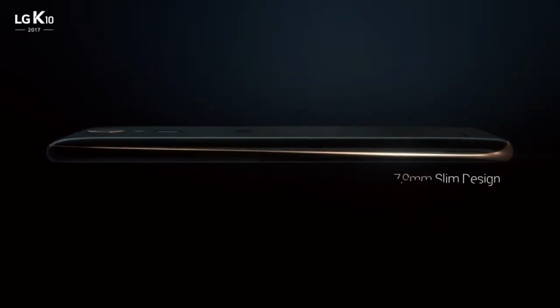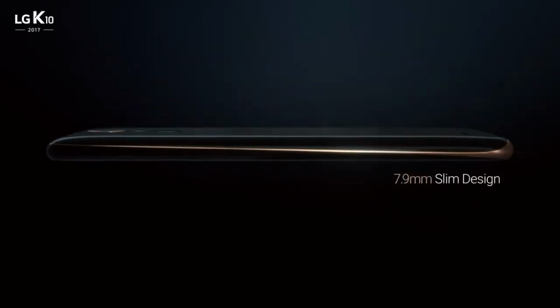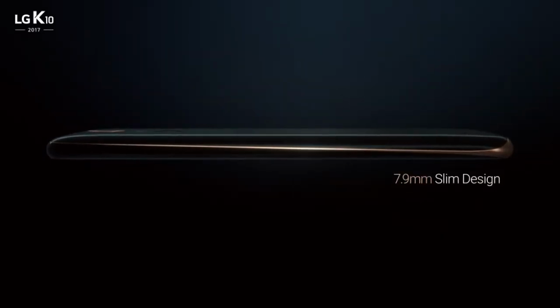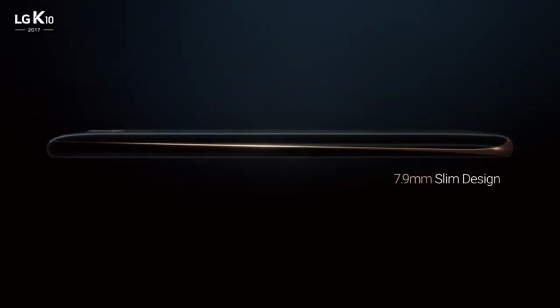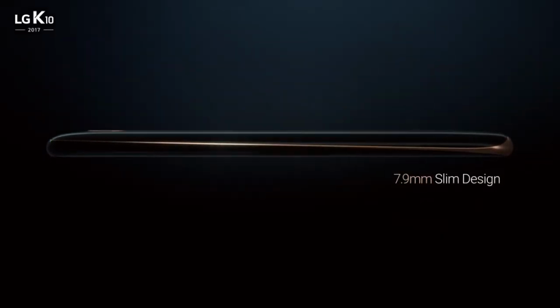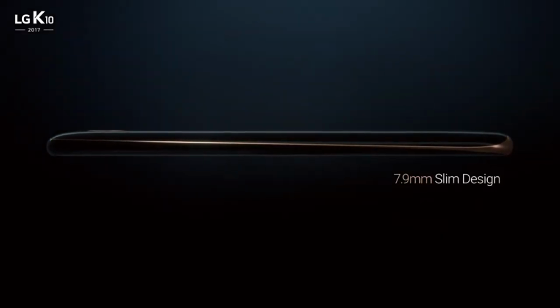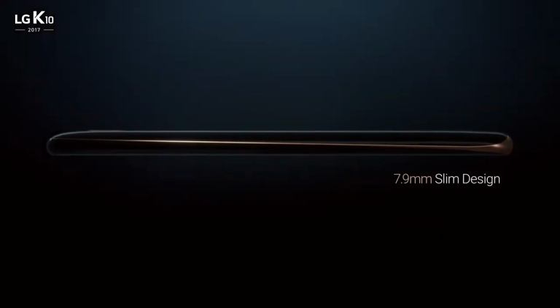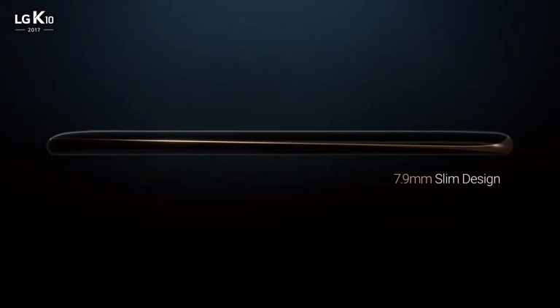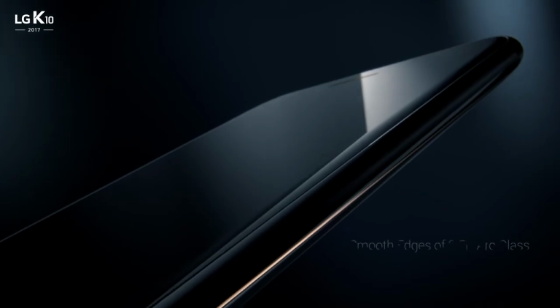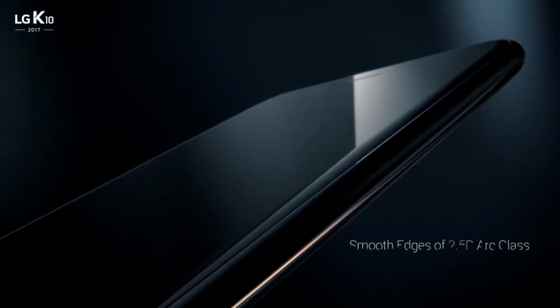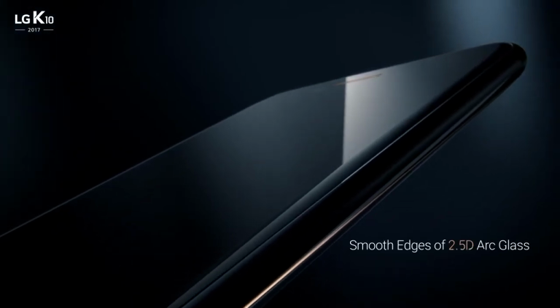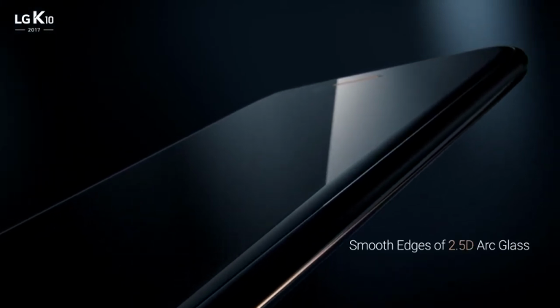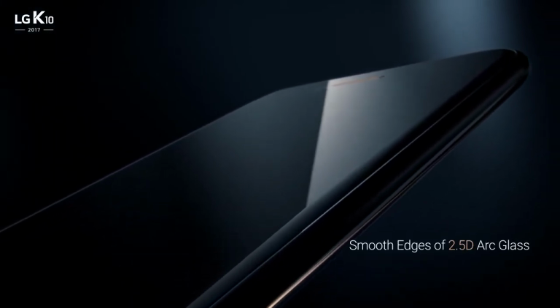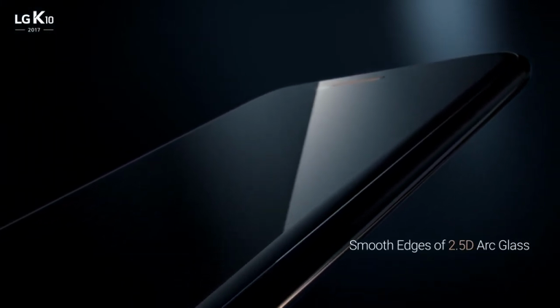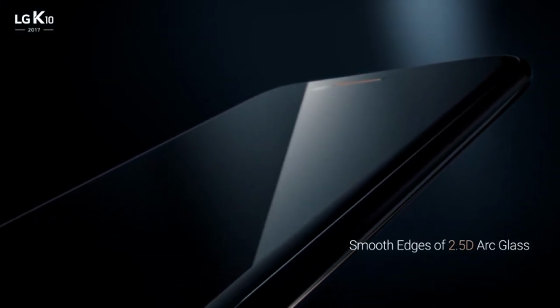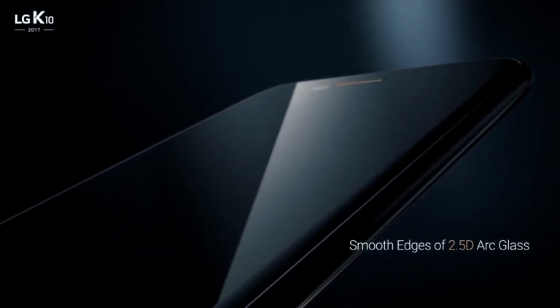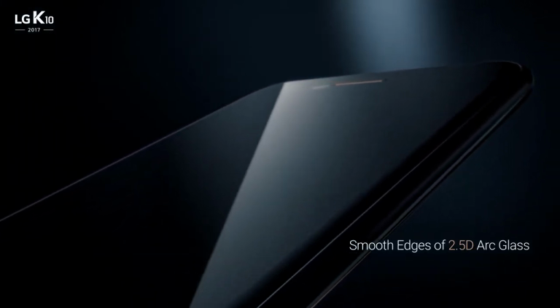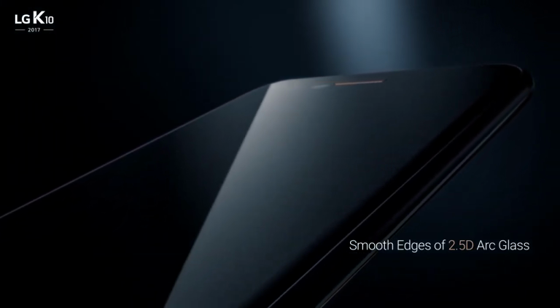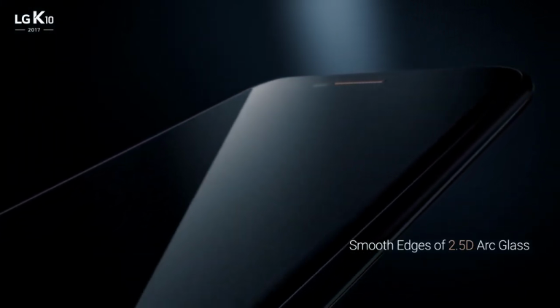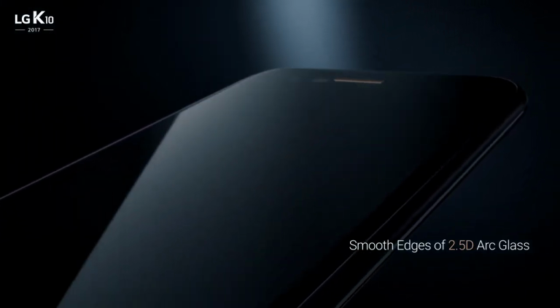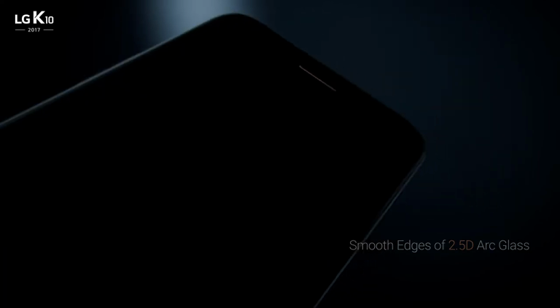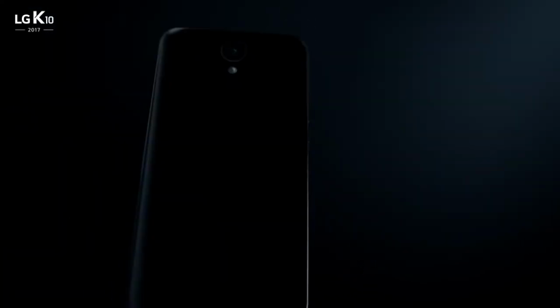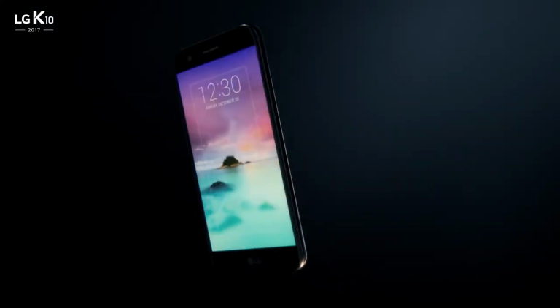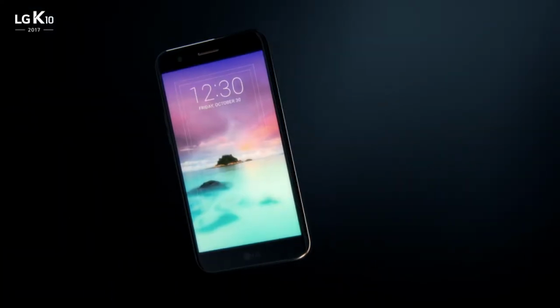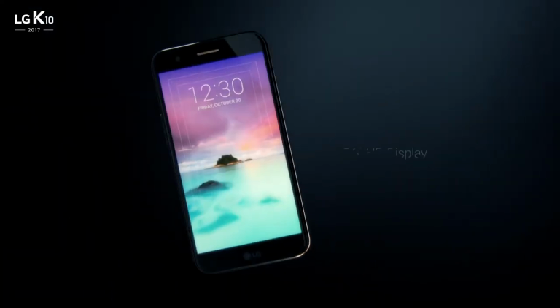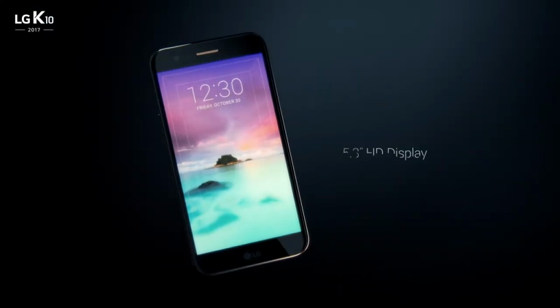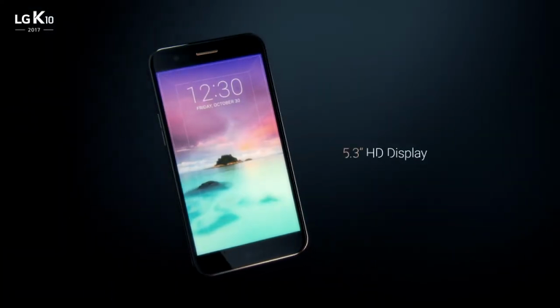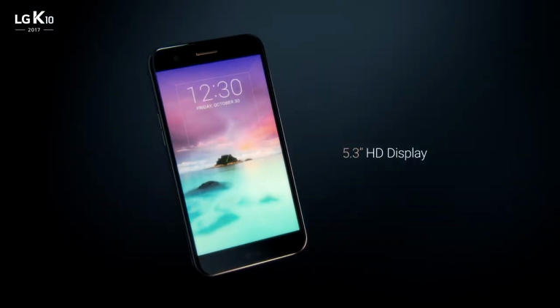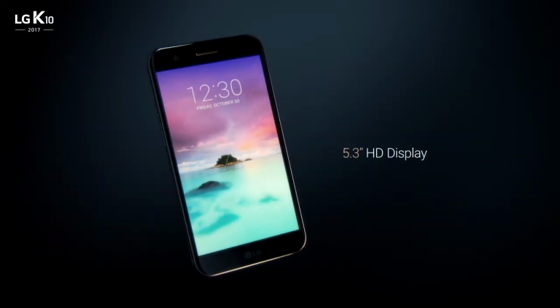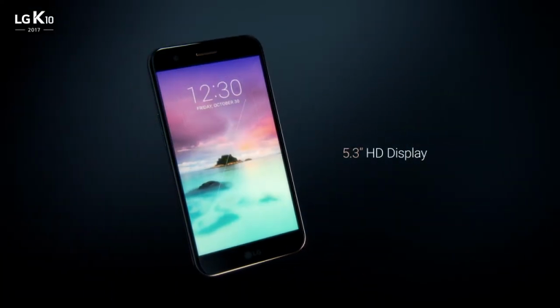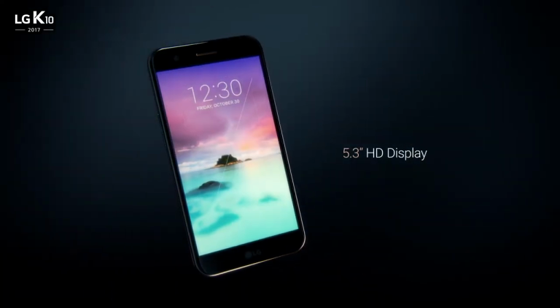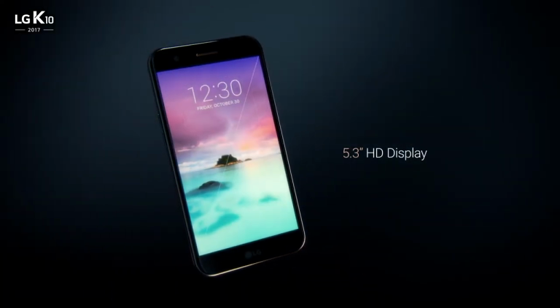The ultra-slim and curved design is the essence of style, with smooth-edged glass for rounded comfort, and a big bright HD display.